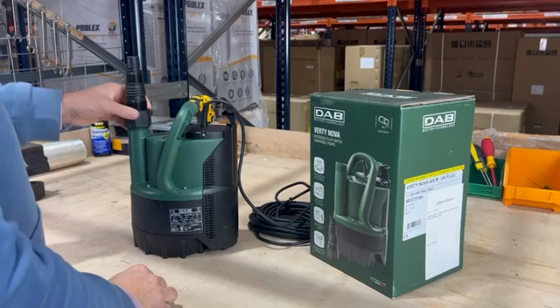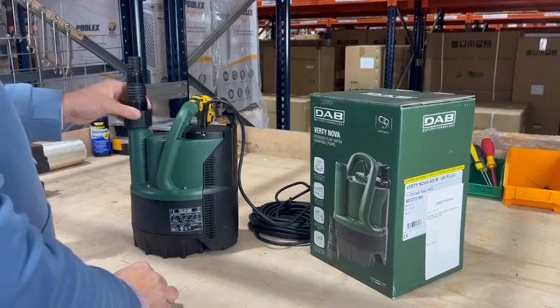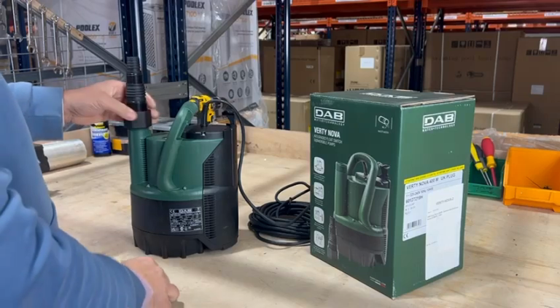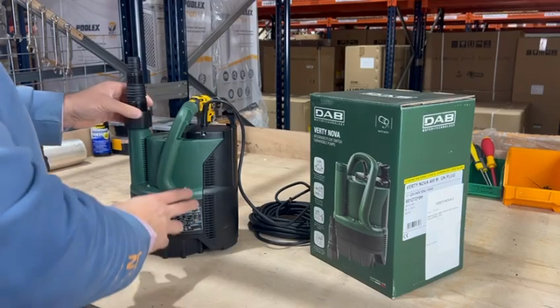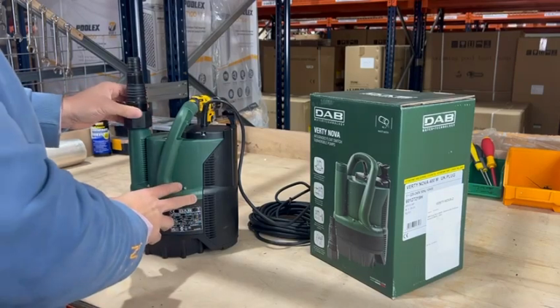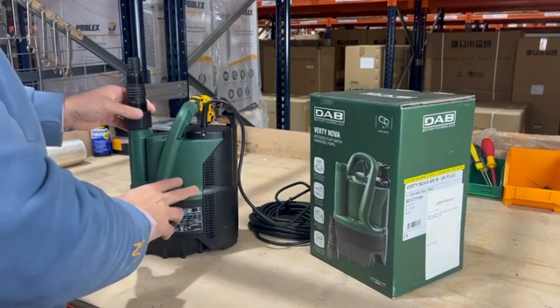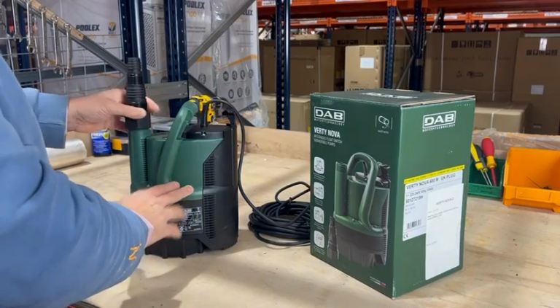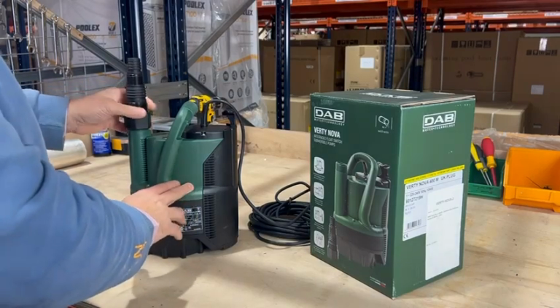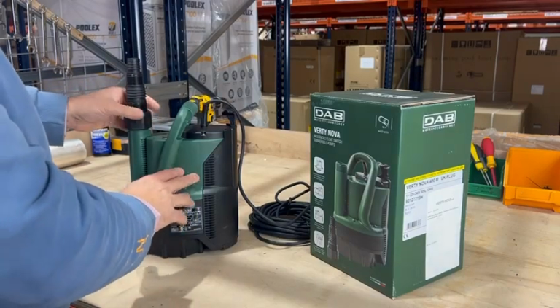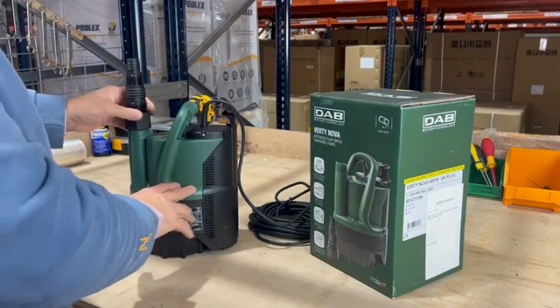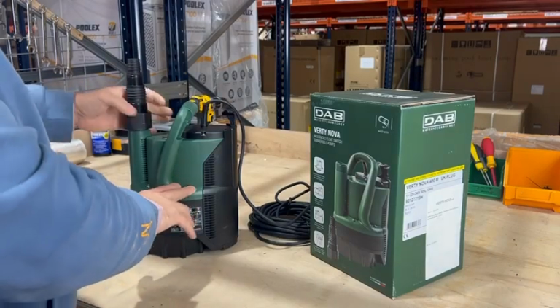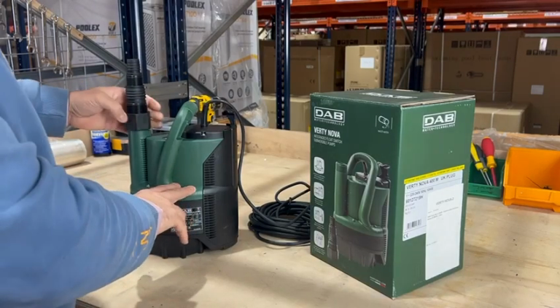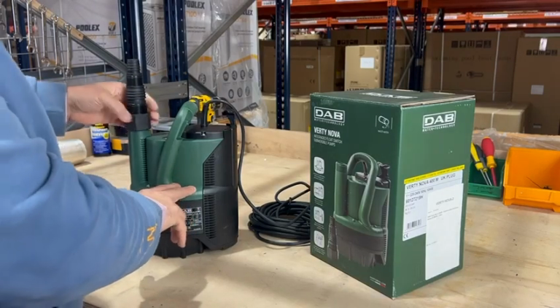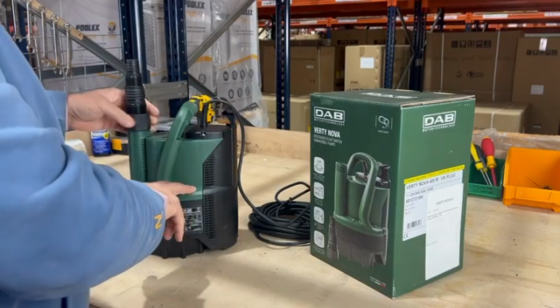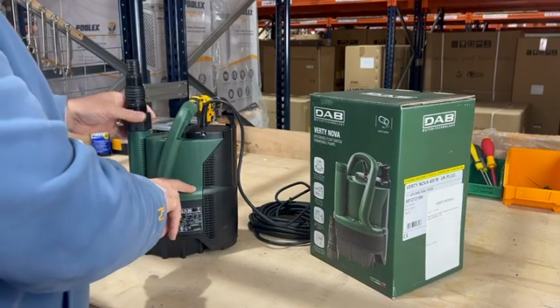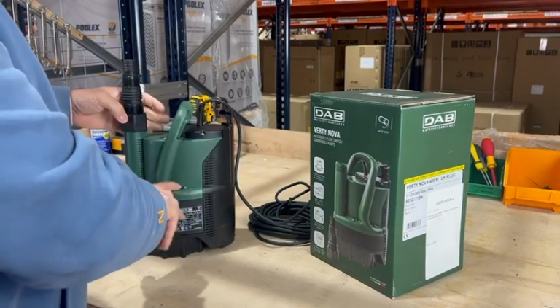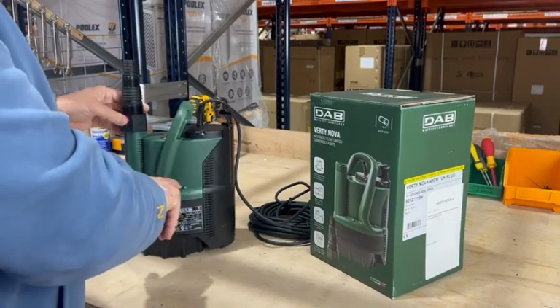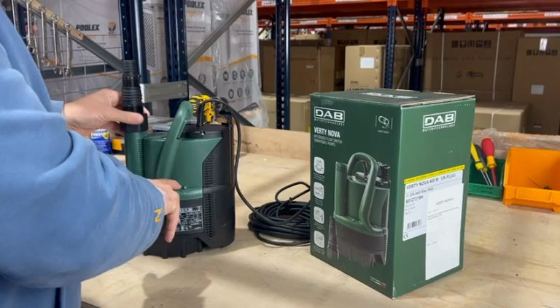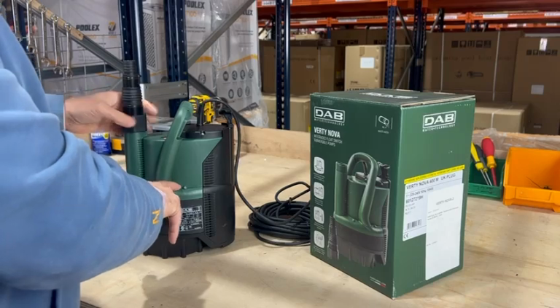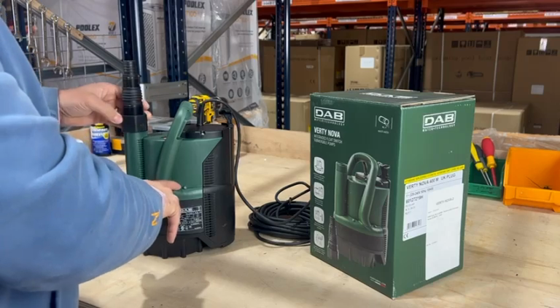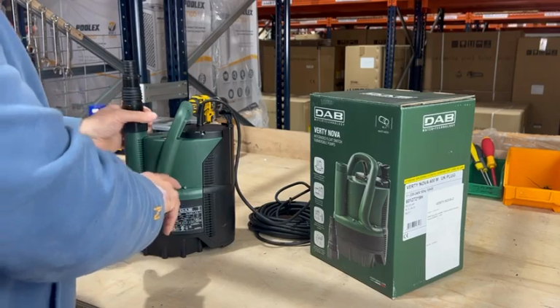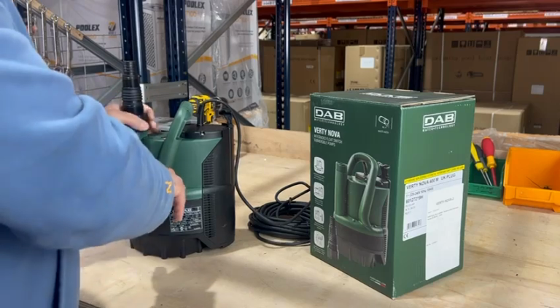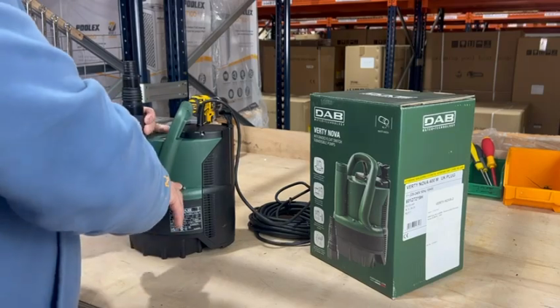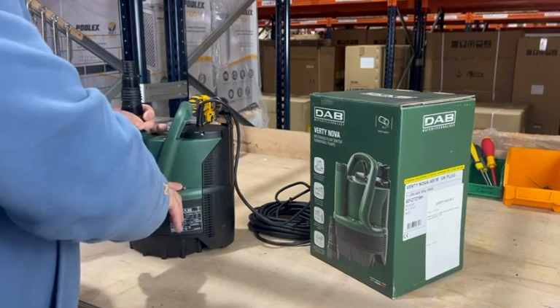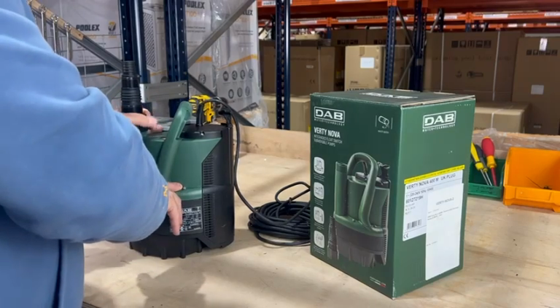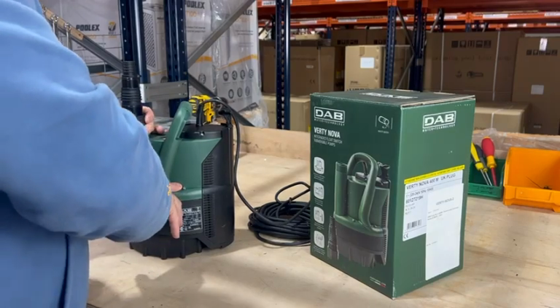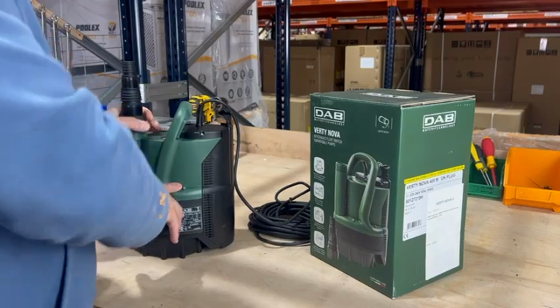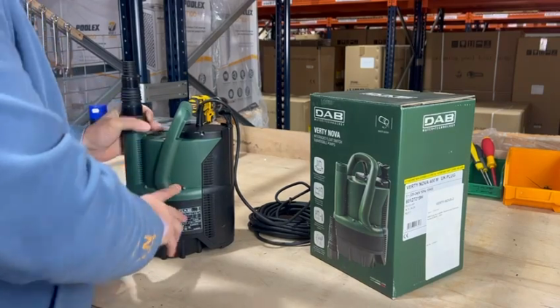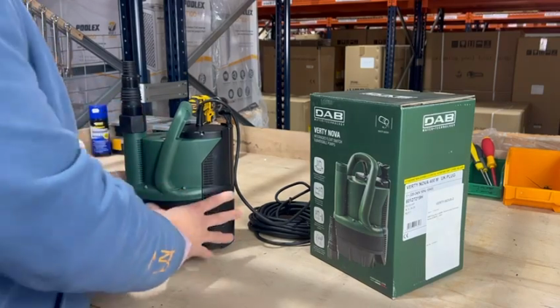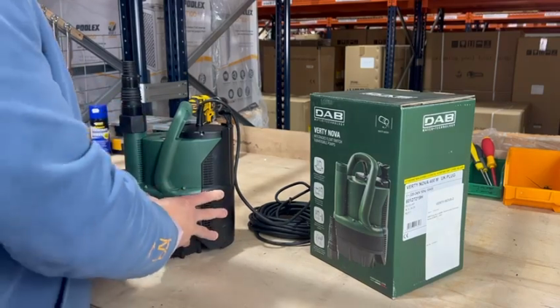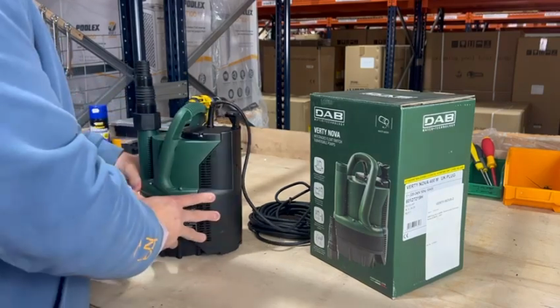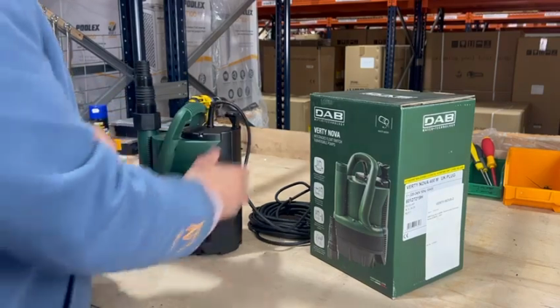A really nice feature is that this can fit into a very small sump — around 20 centimetres in diameter — and this pump can fit into it.